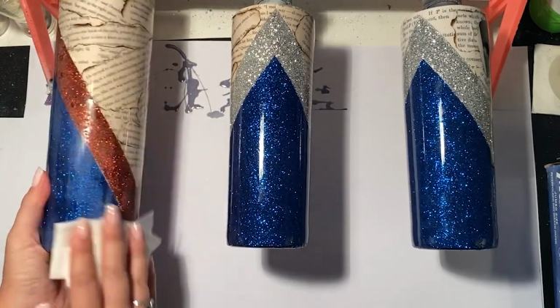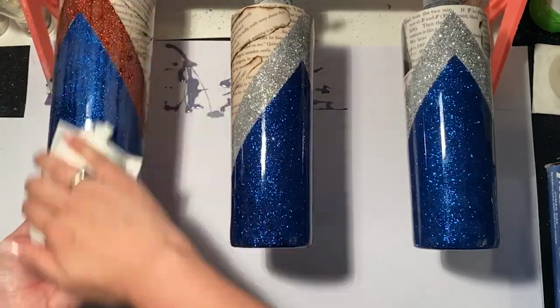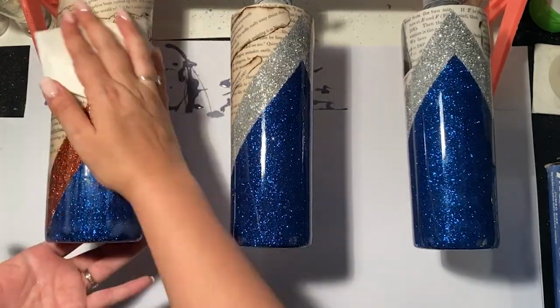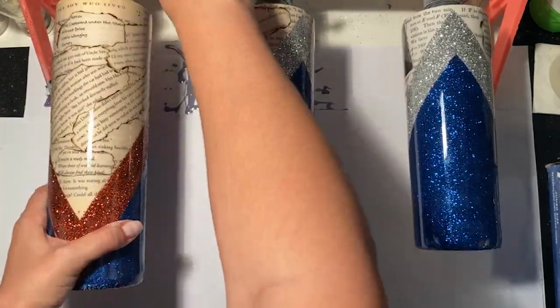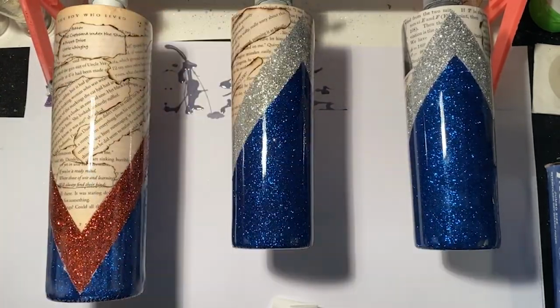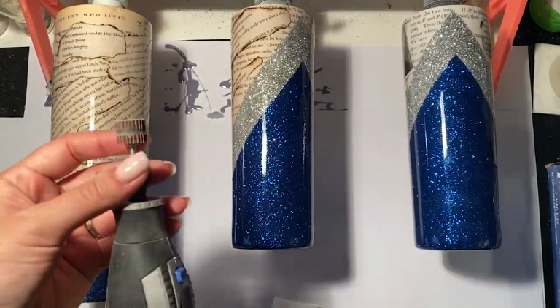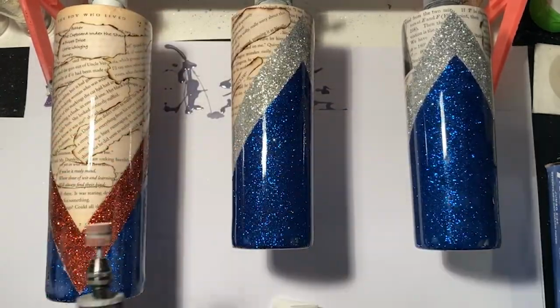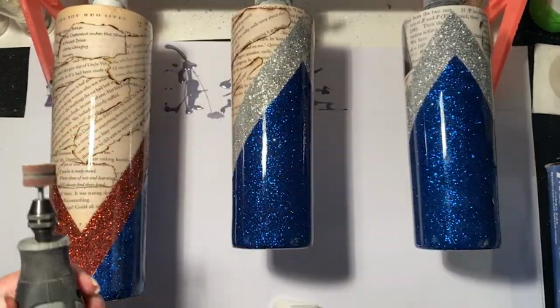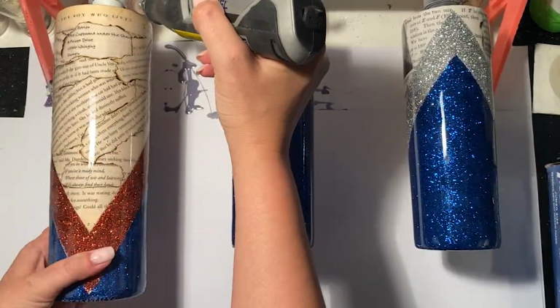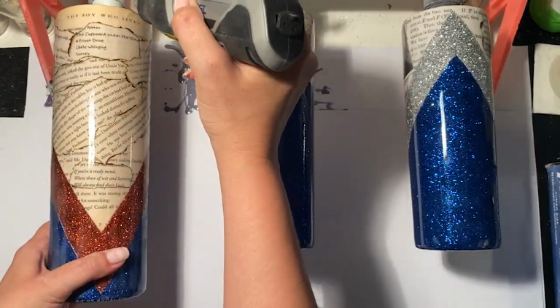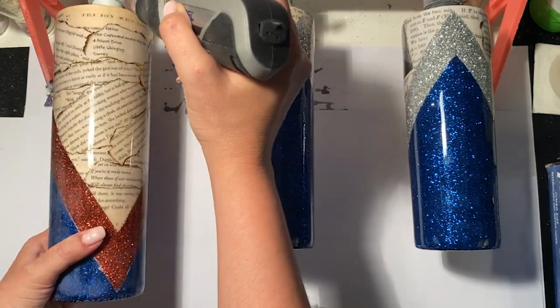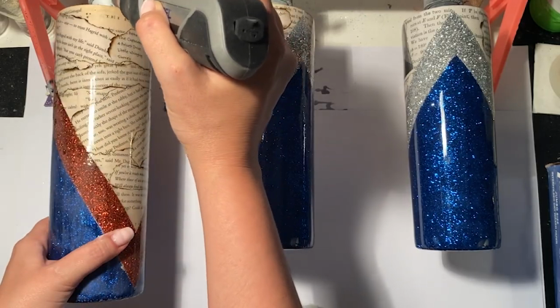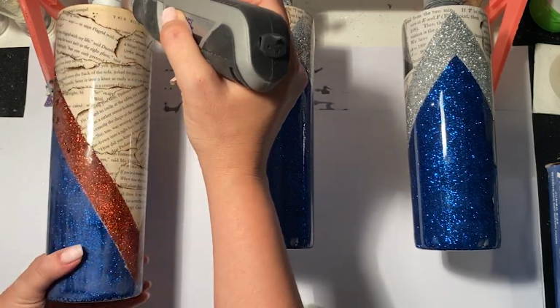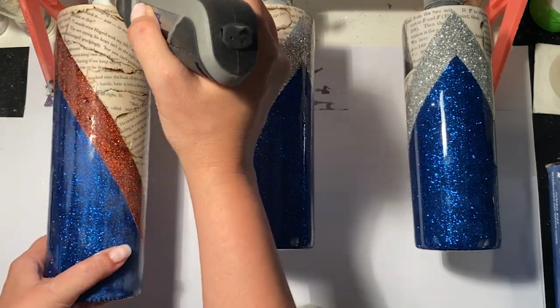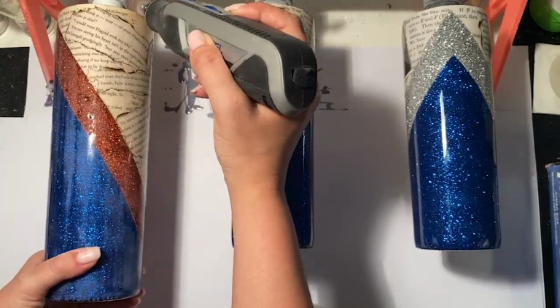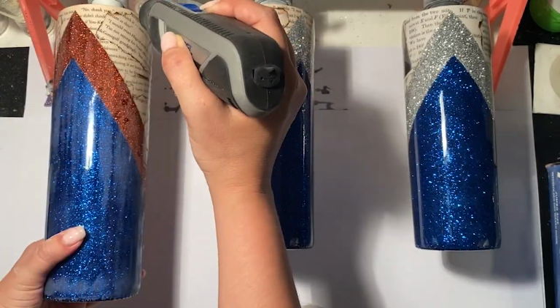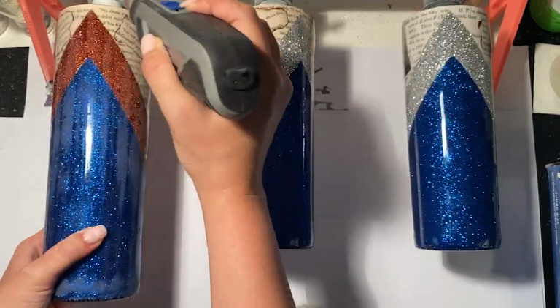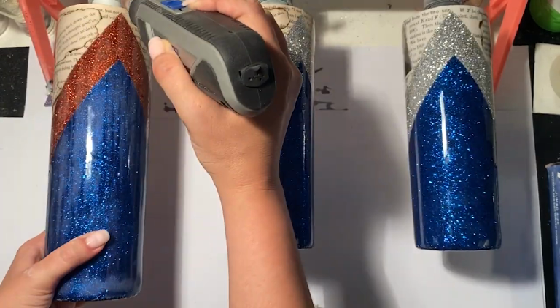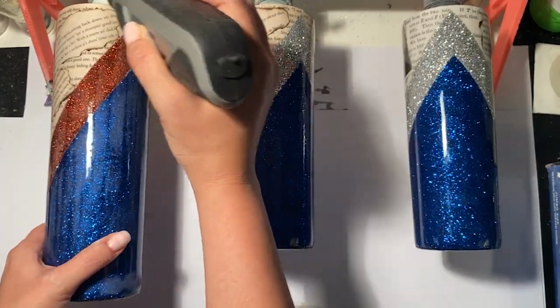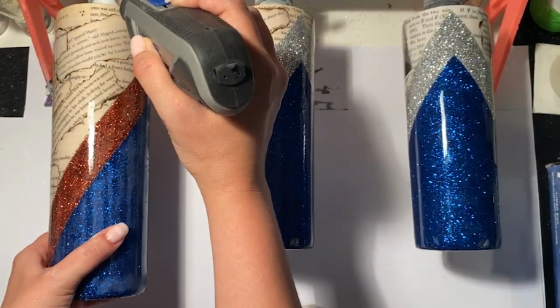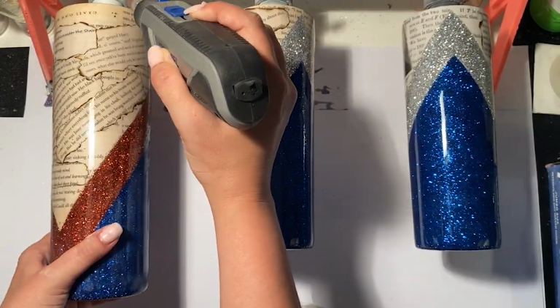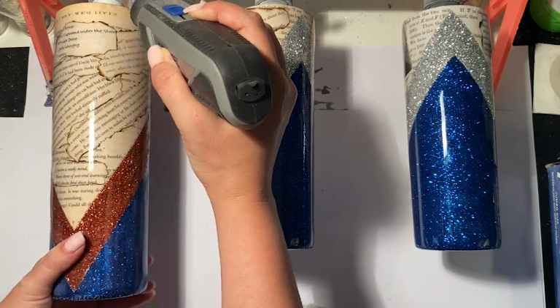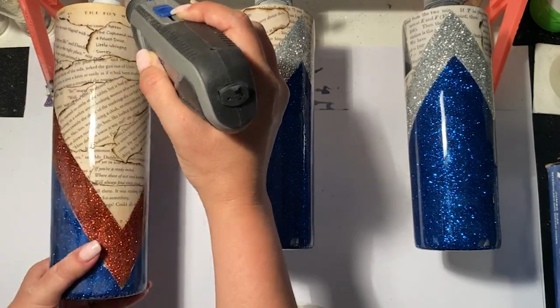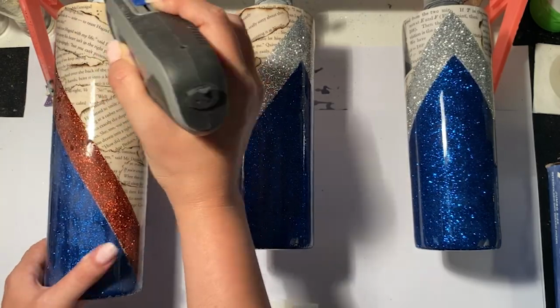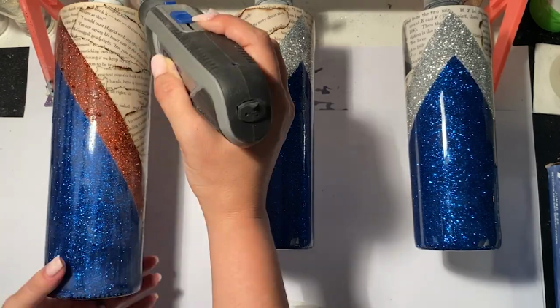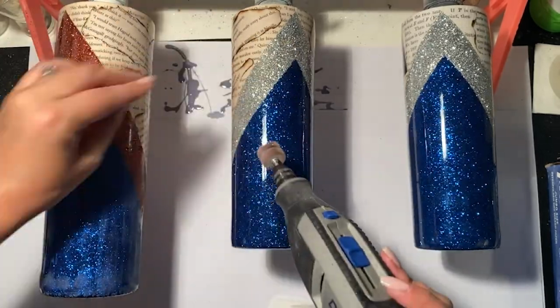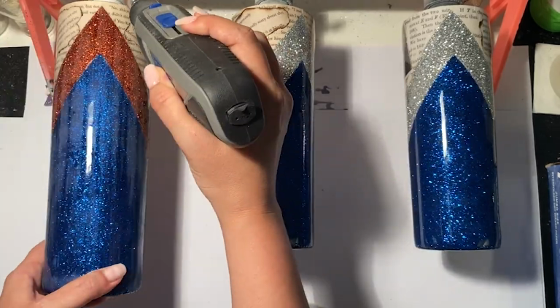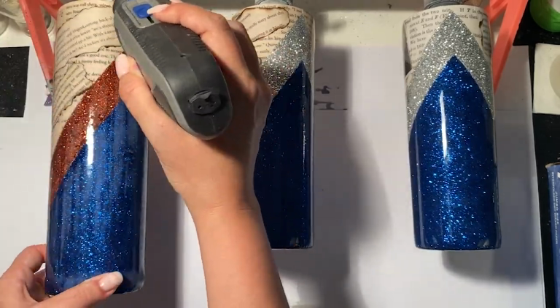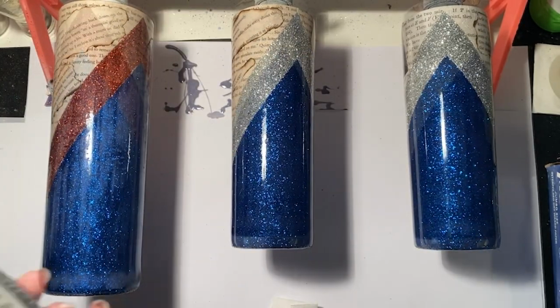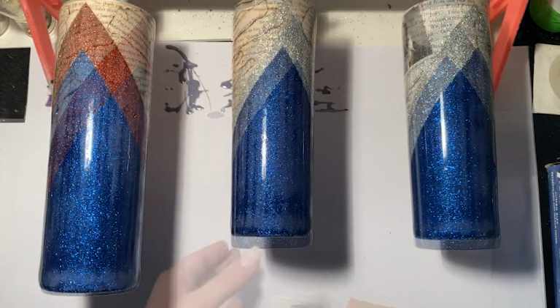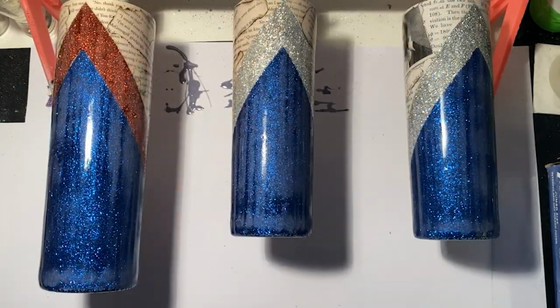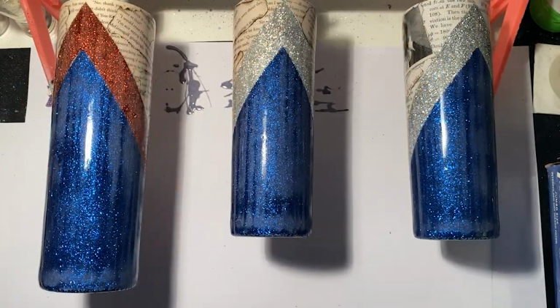Wipe the dust away with a little bit of alcohol on a paper towel. Then I take my Dremel with a flap wheel attachment and run that along the rim a few times — that just gives me a nice, clean, smooth rim.